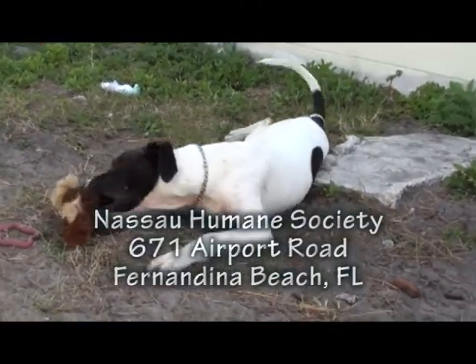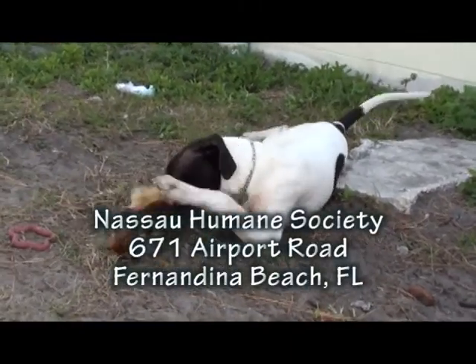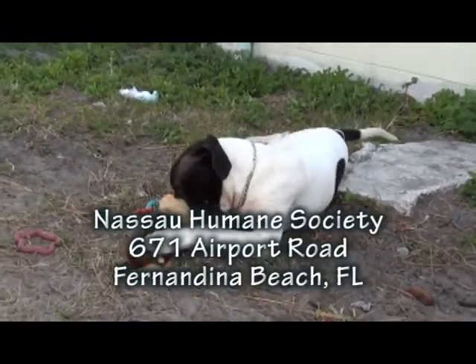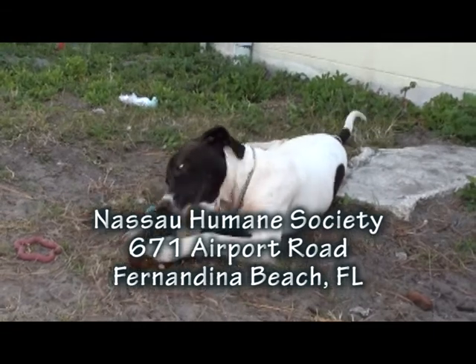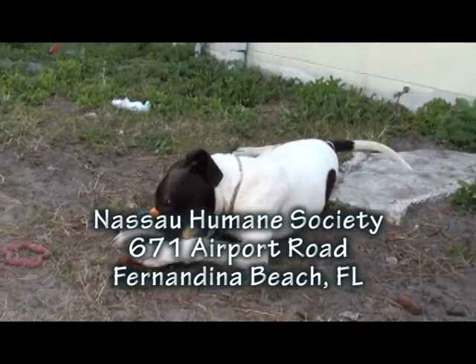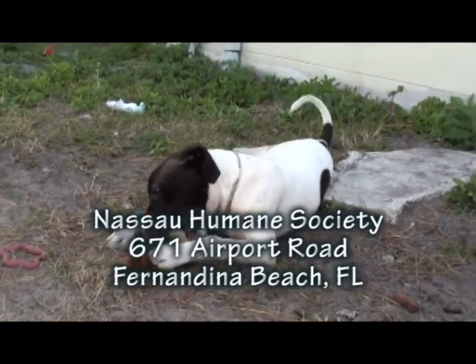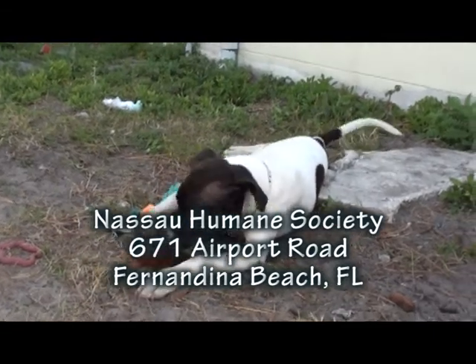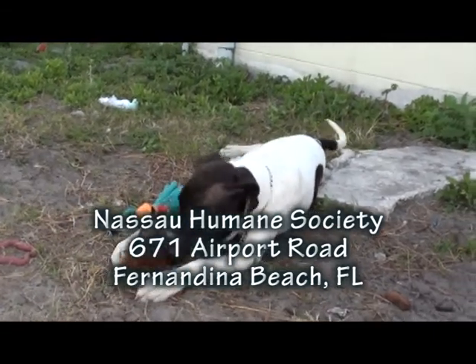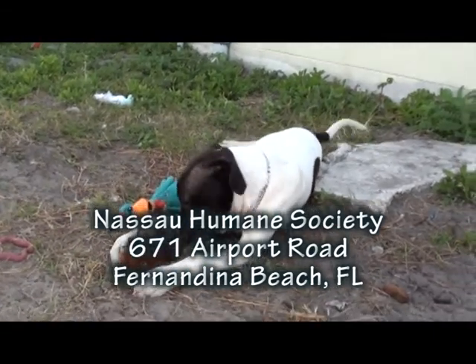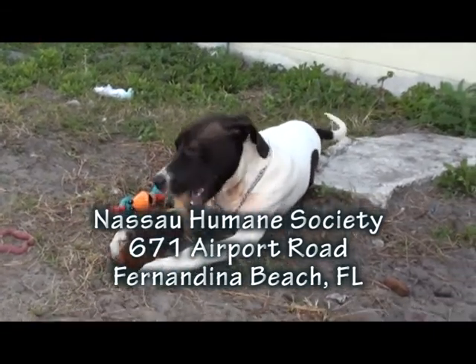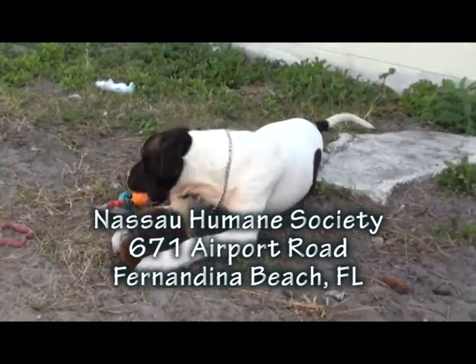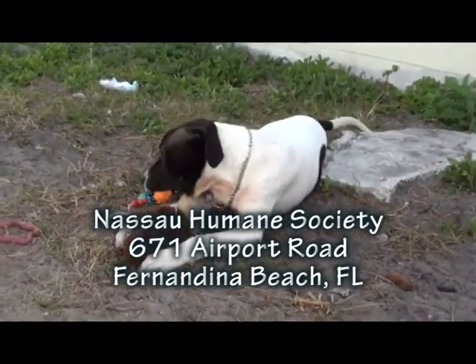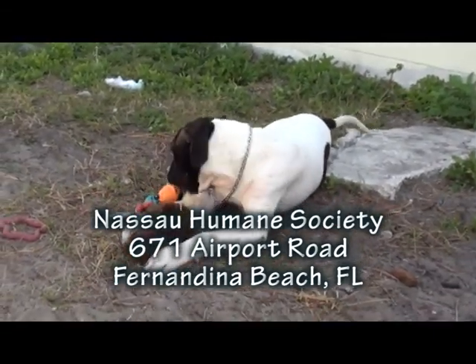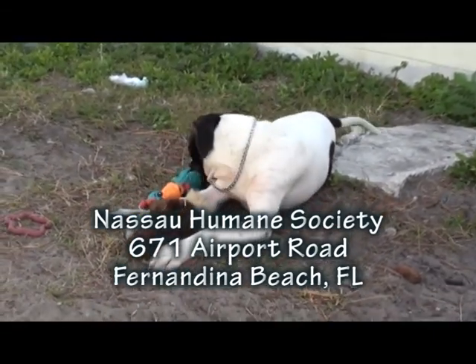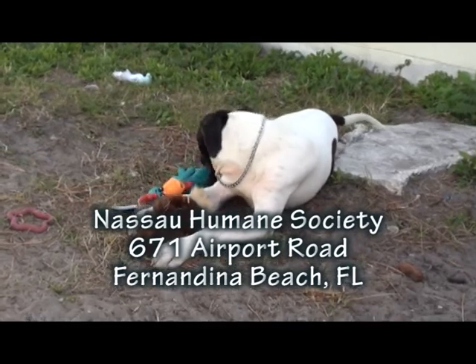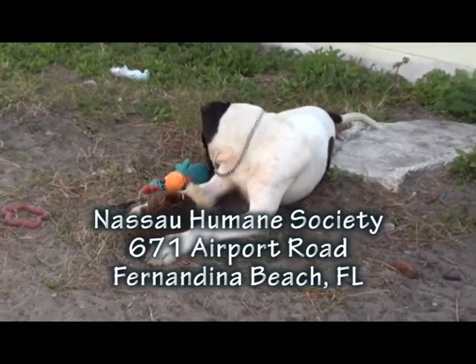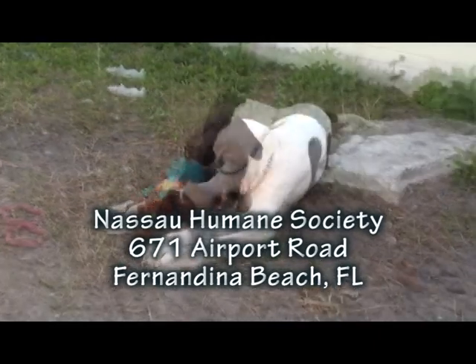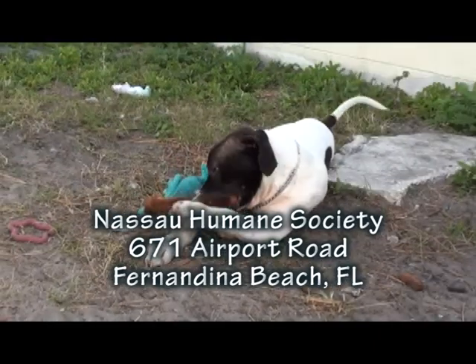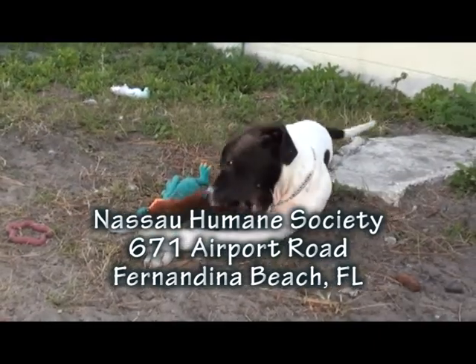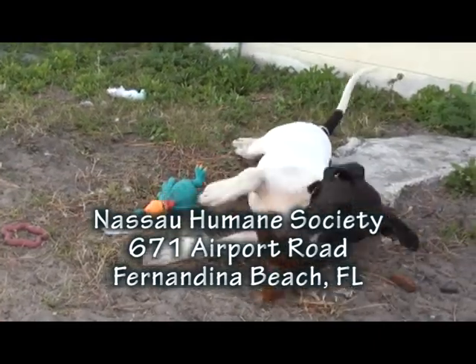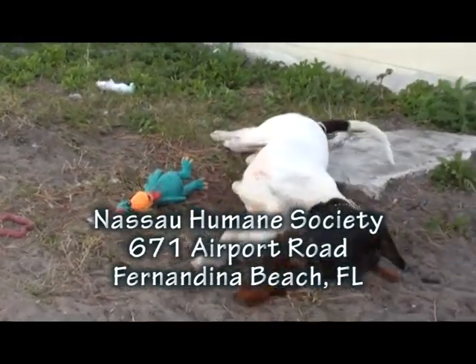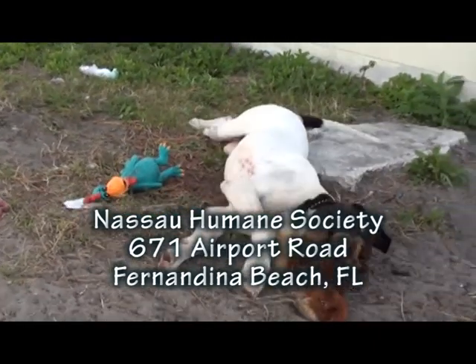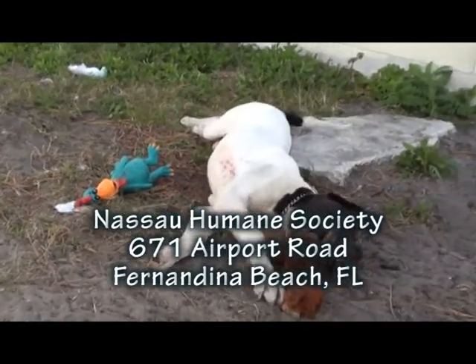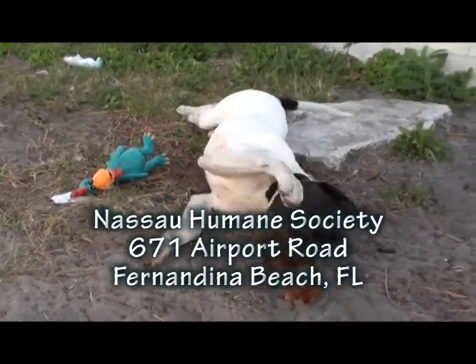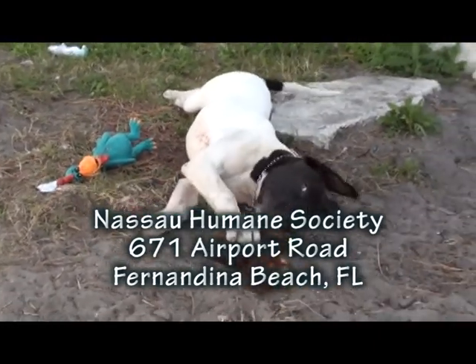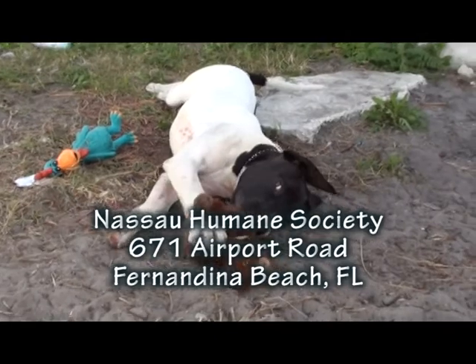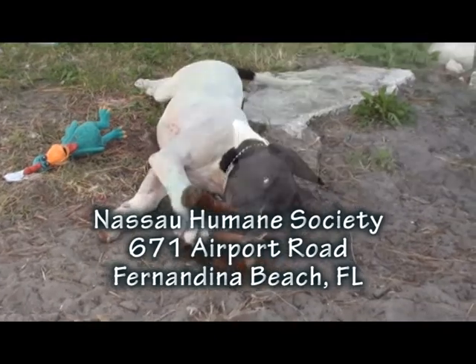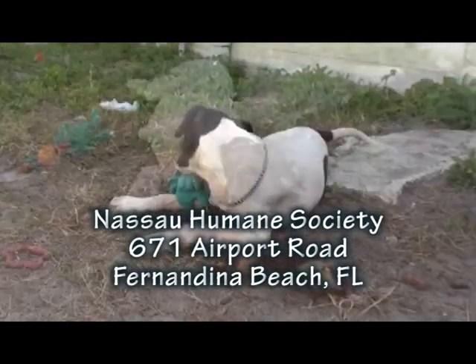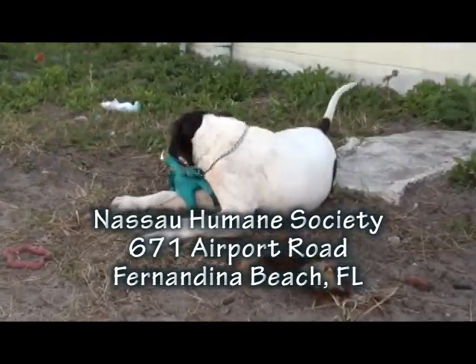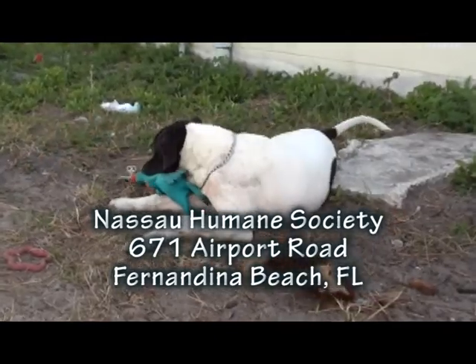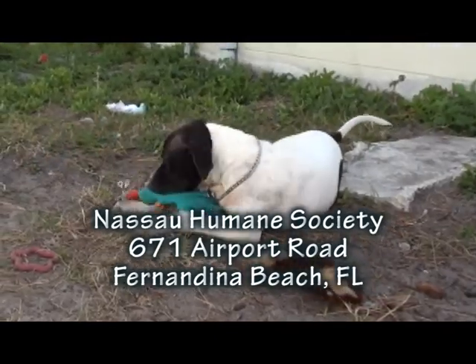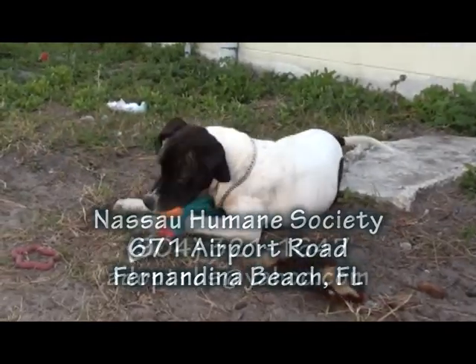He likes to keep a neat kennel — he's very neat — so he might be easy to house train. He loves for you to play with him, and if you don't have time to play with him, he makes his own entertainment, like he's doing right here.